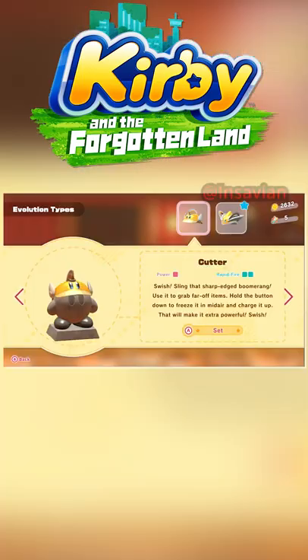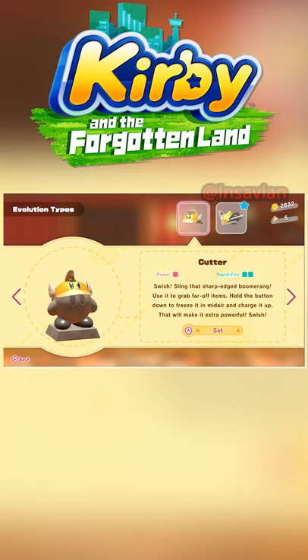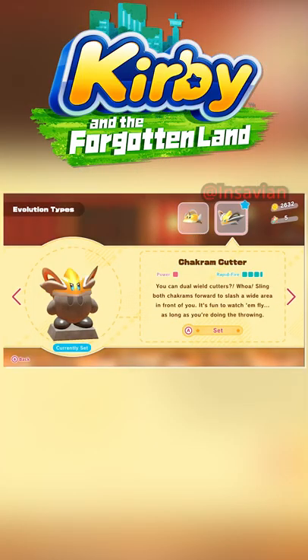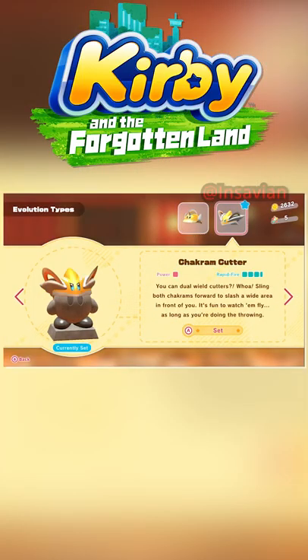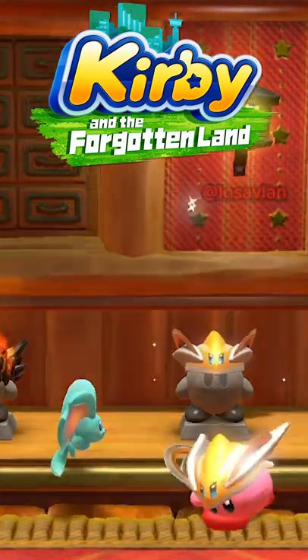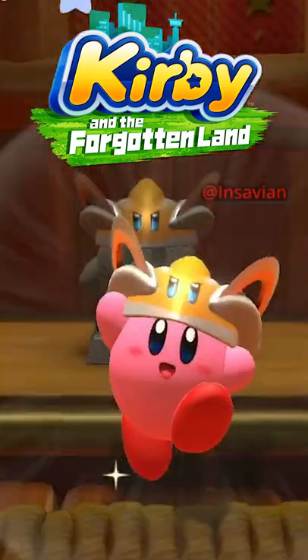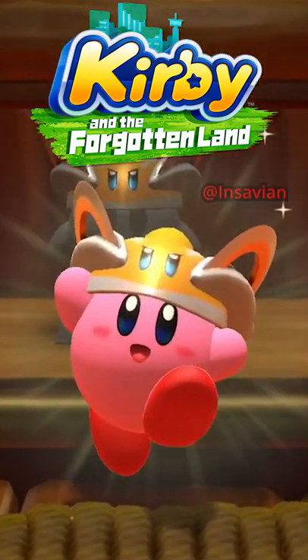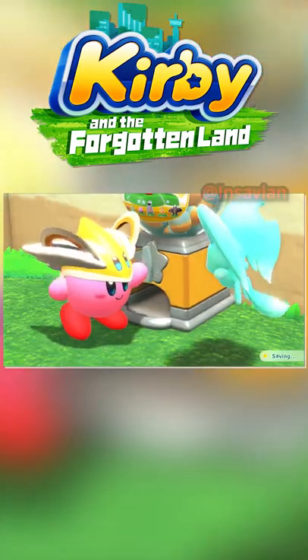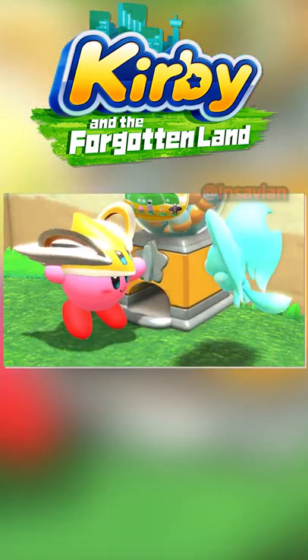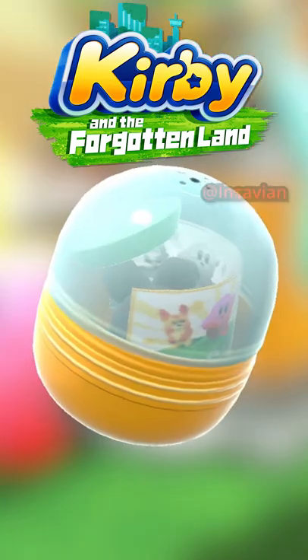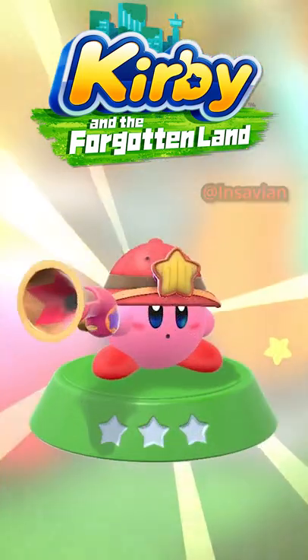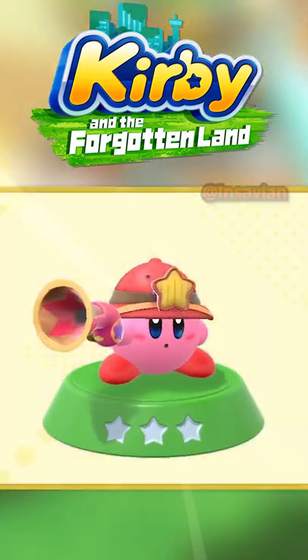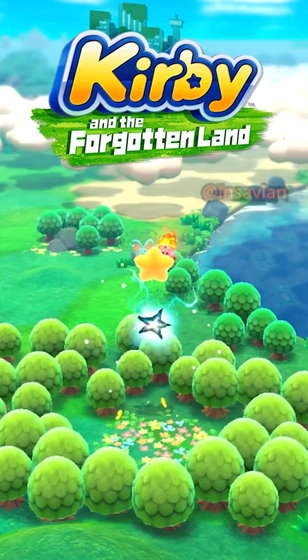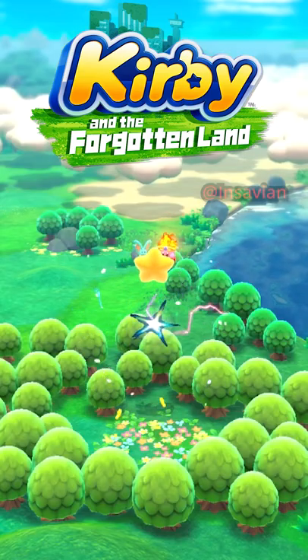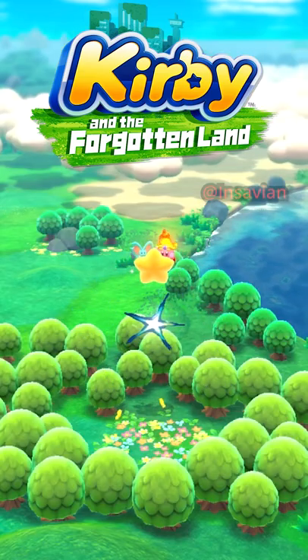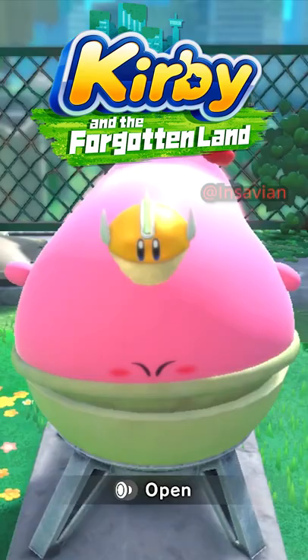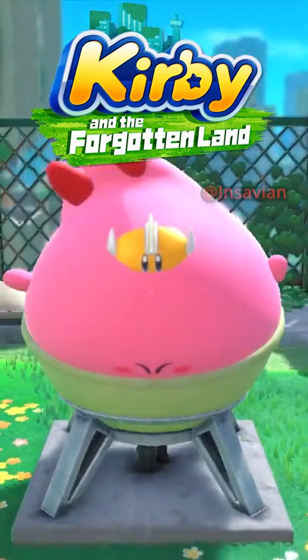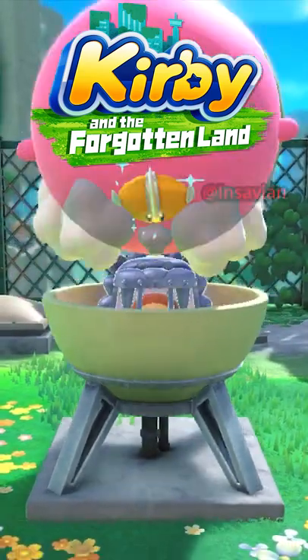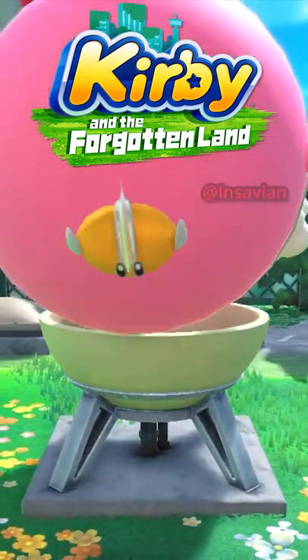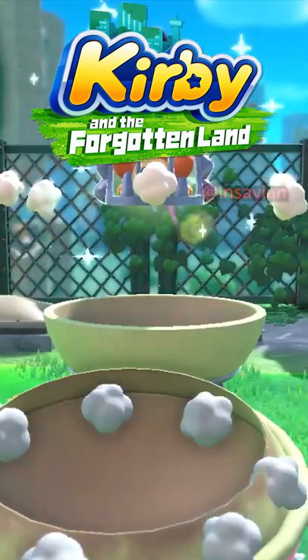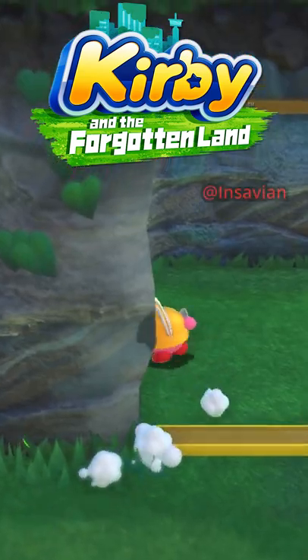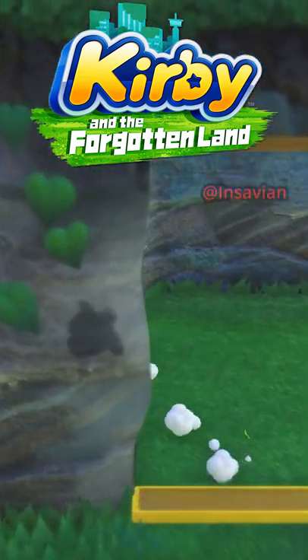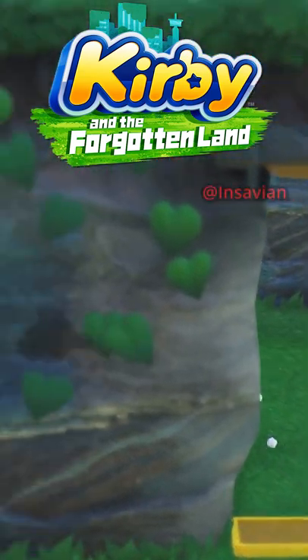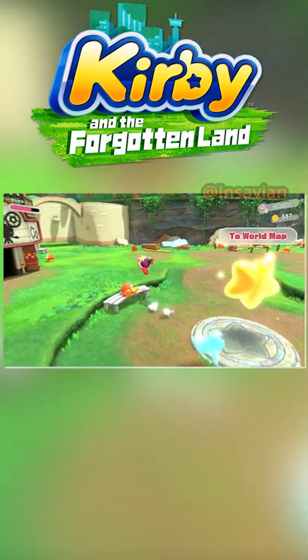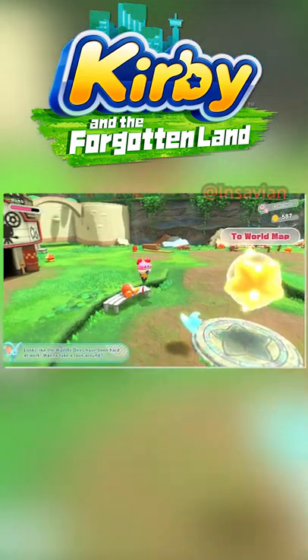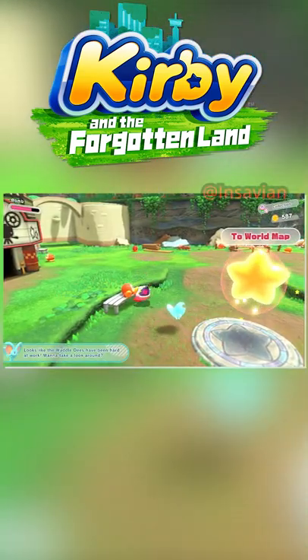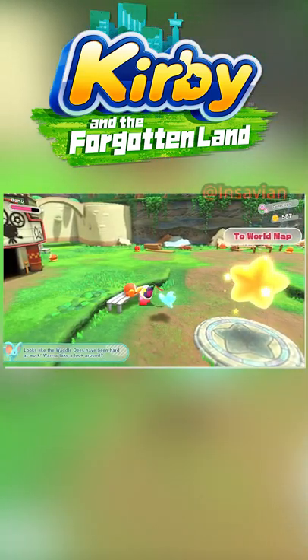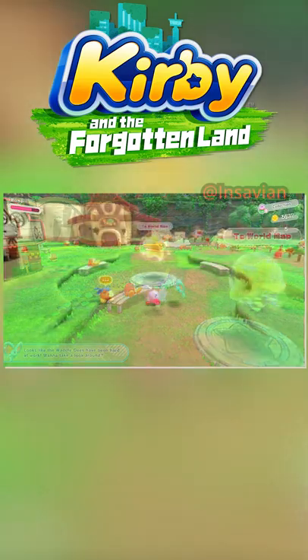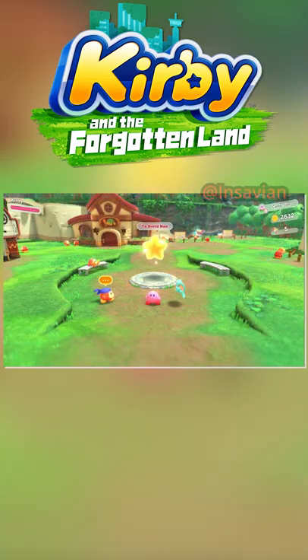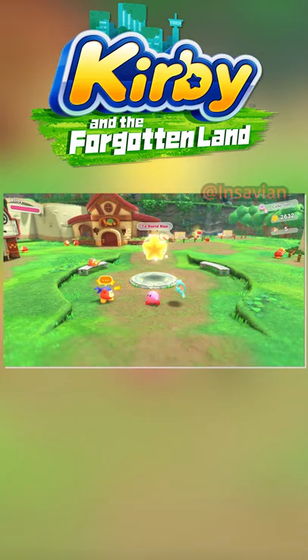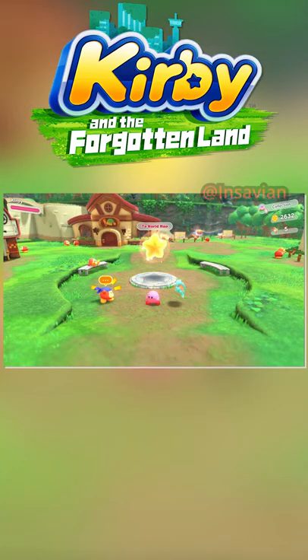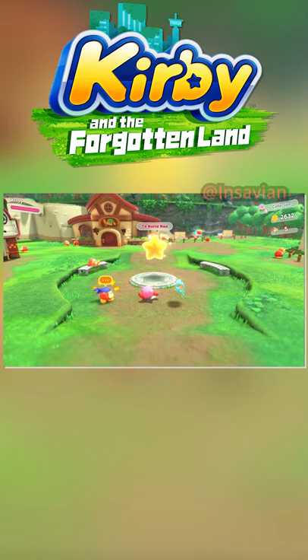You can make stronger forms of your absorbed abilities. I gotcha — technically not wrong. There's a lot of secrets. You get to gradually upgrade the Waddle Dee Town the more Waddle Dees you save.